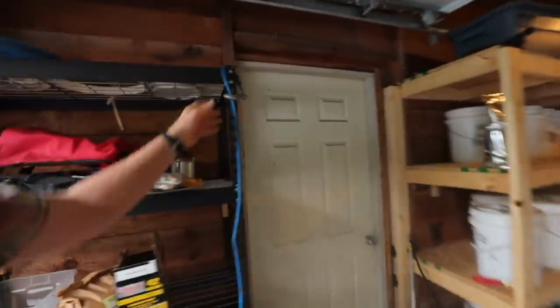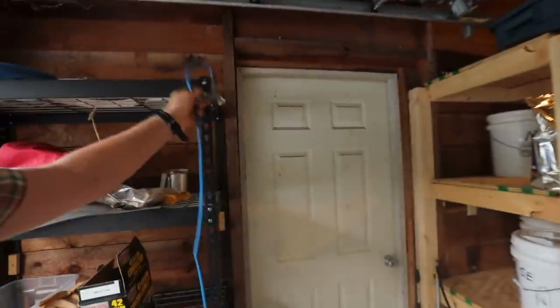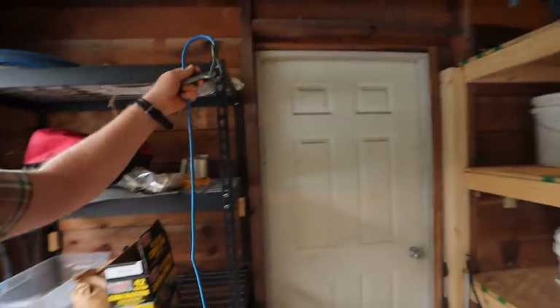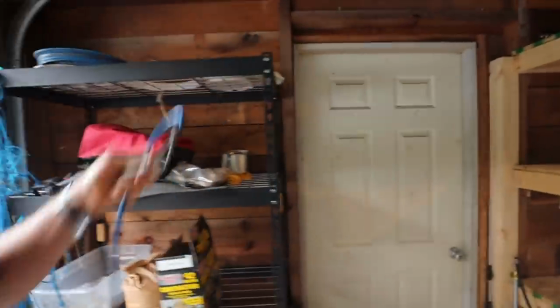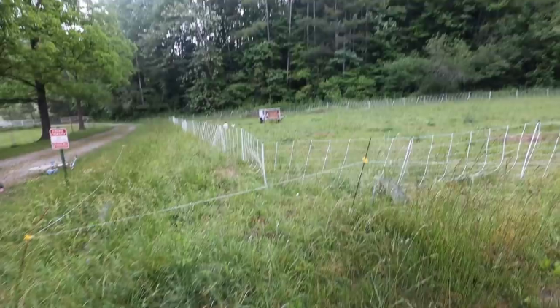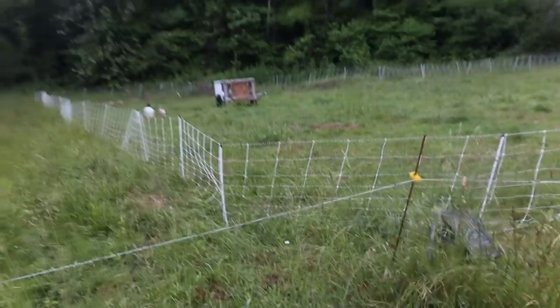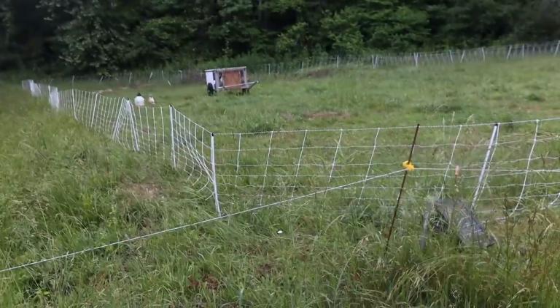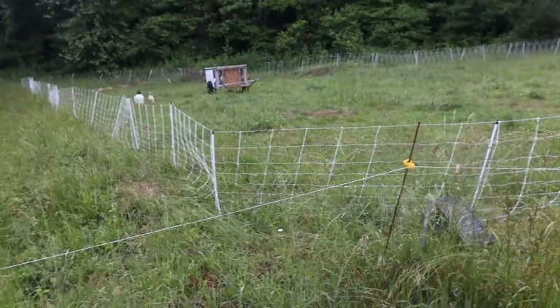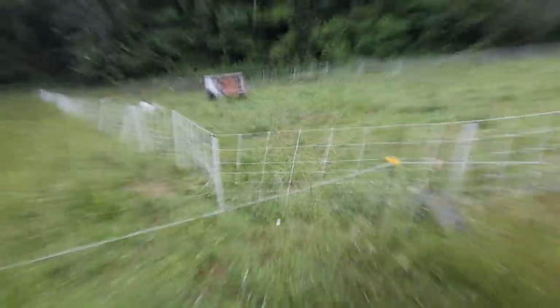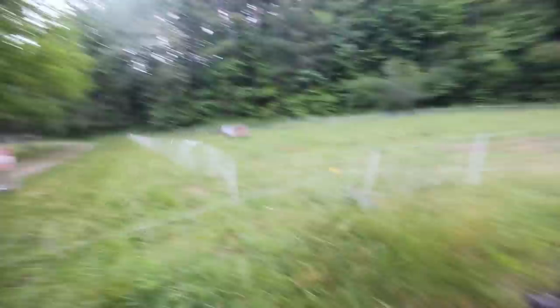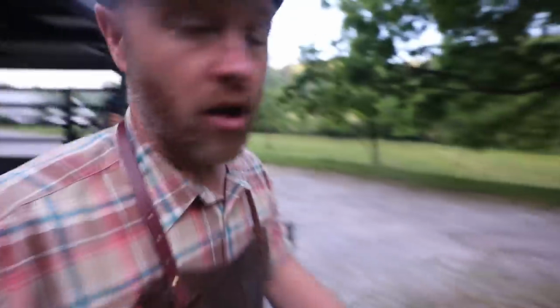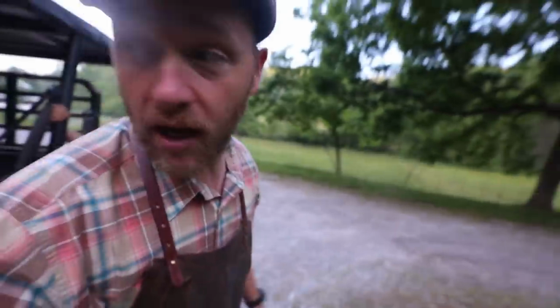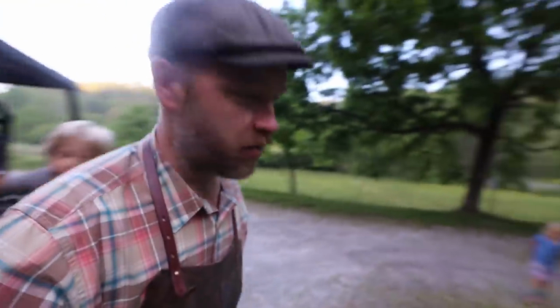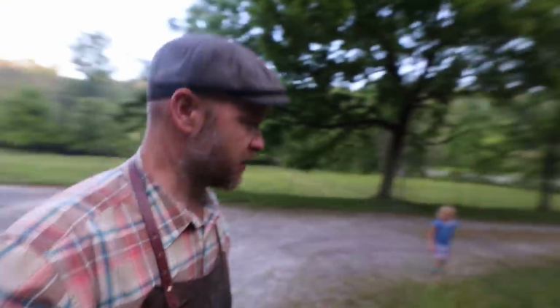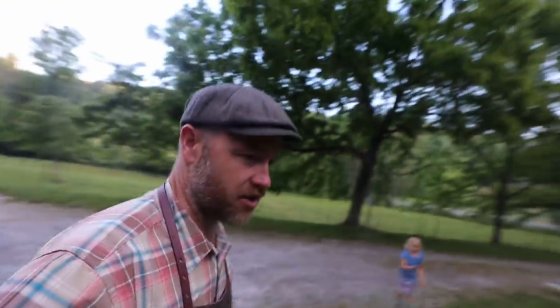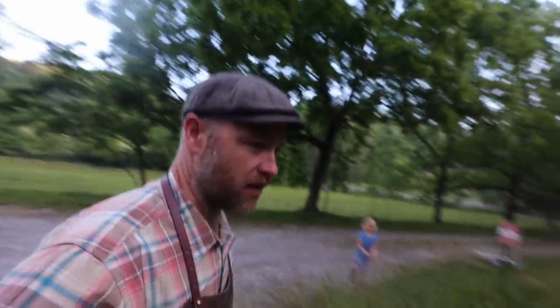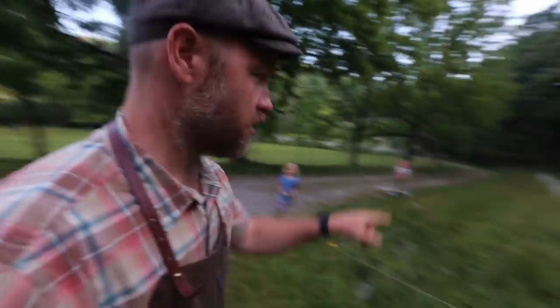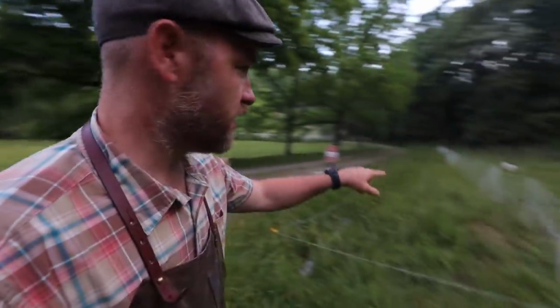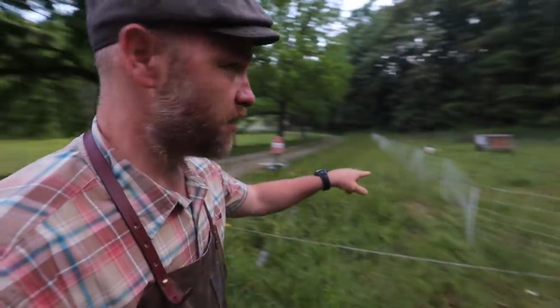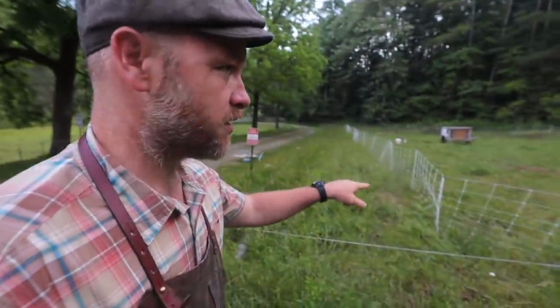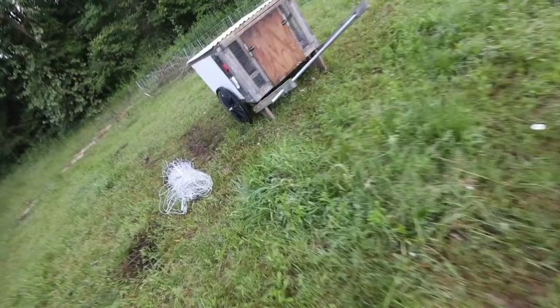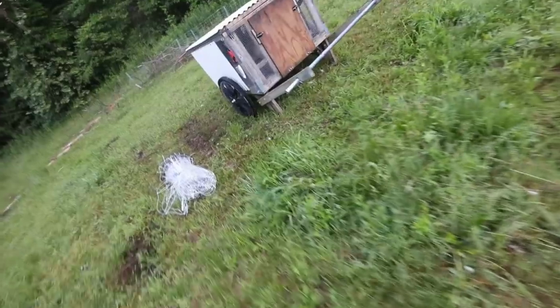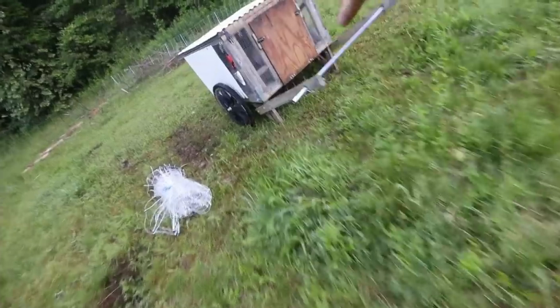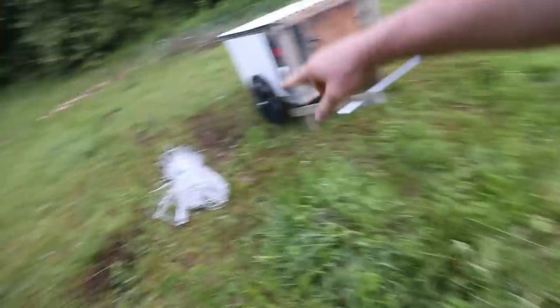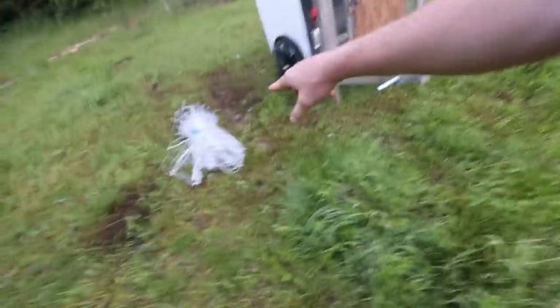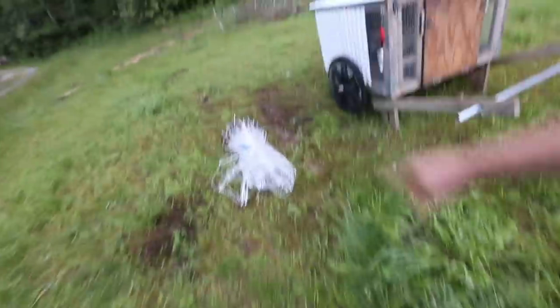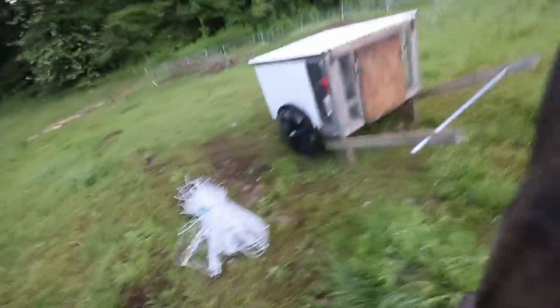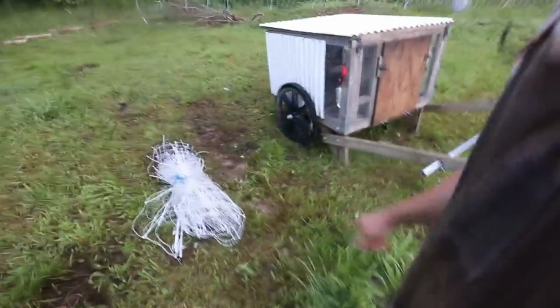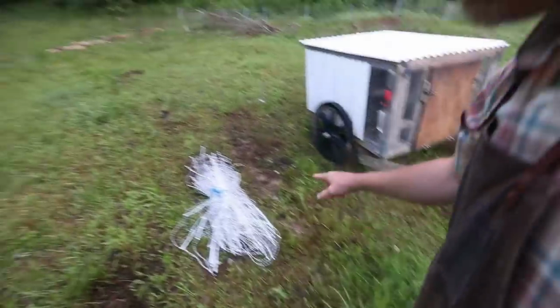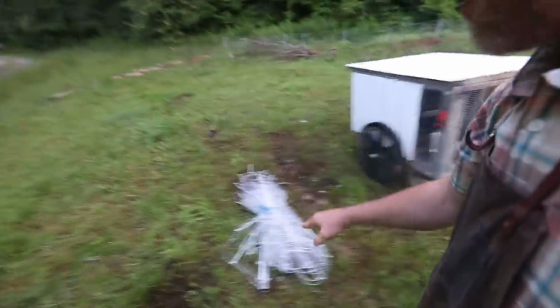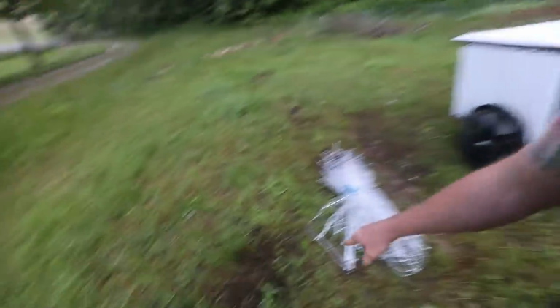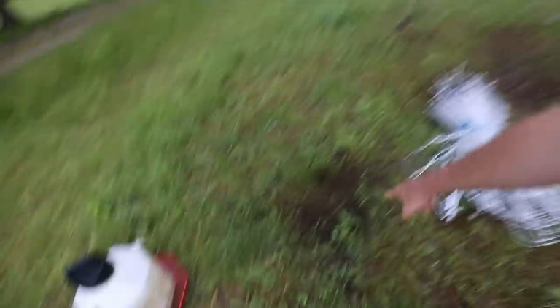Oh shoot, there's a chicken out! Will you guys go catch that chicken? I'll start opening this up for us. The boys got the chicken. We're getting nets up.